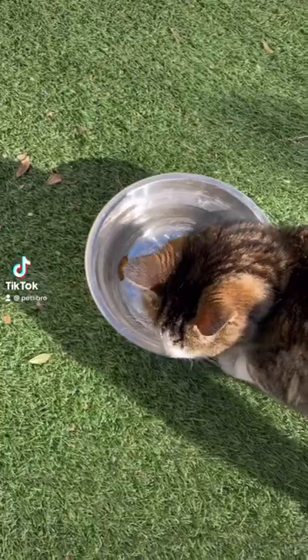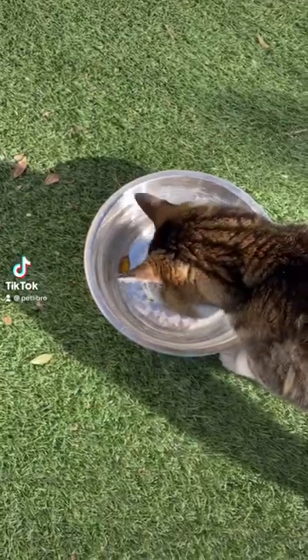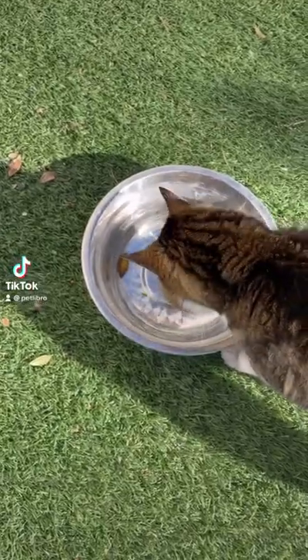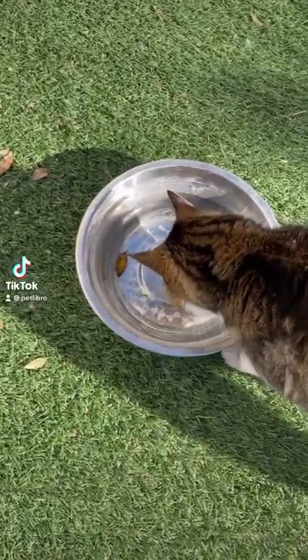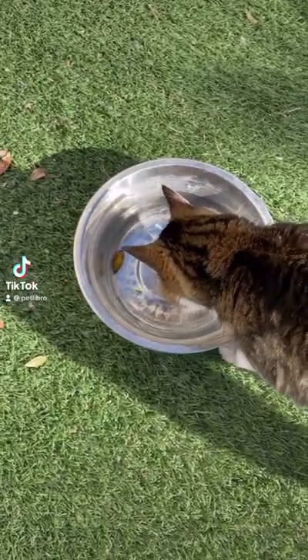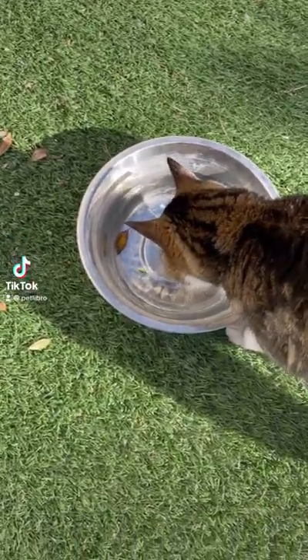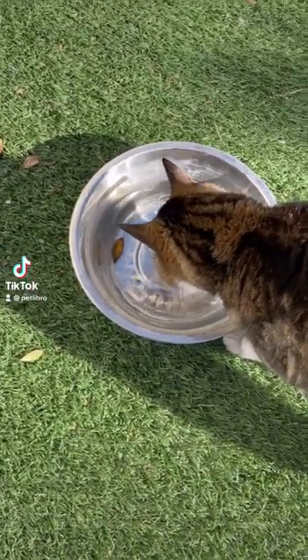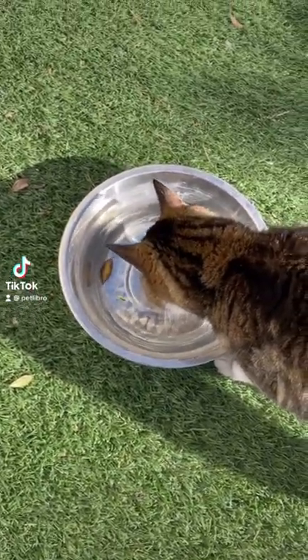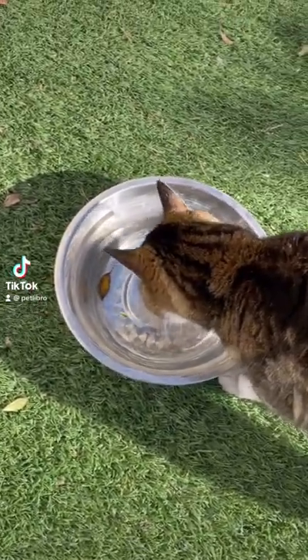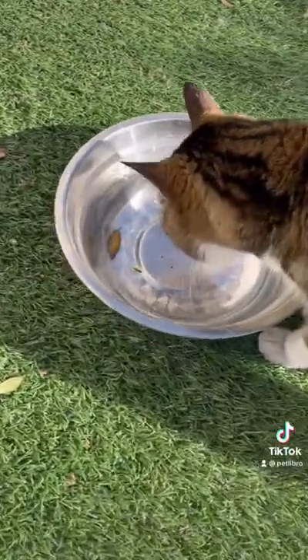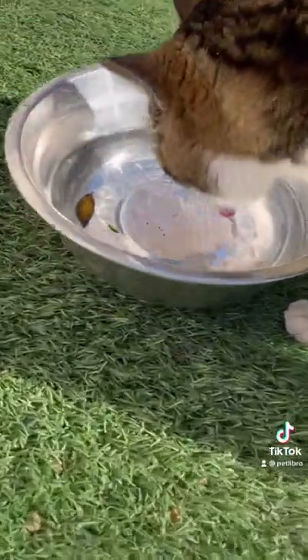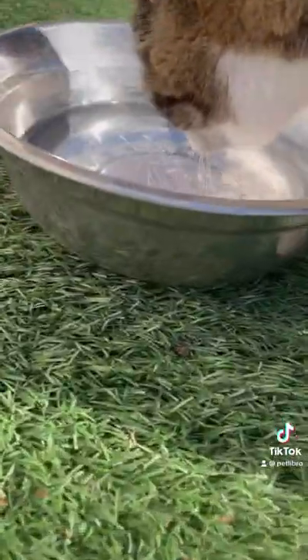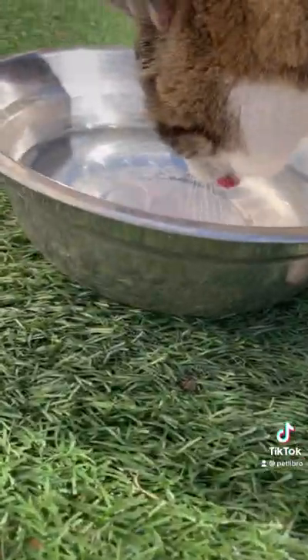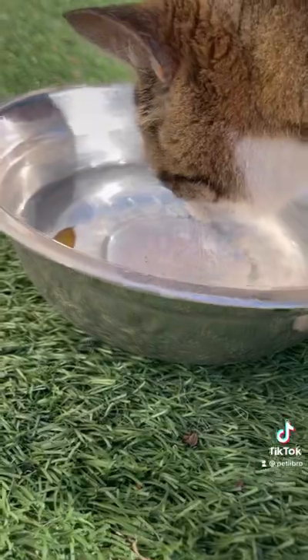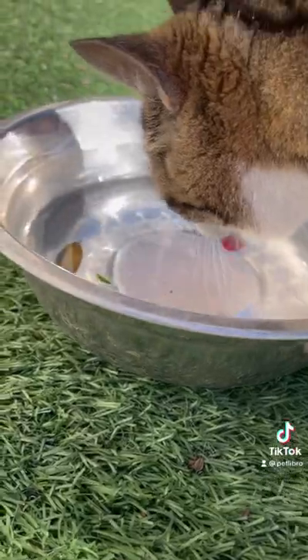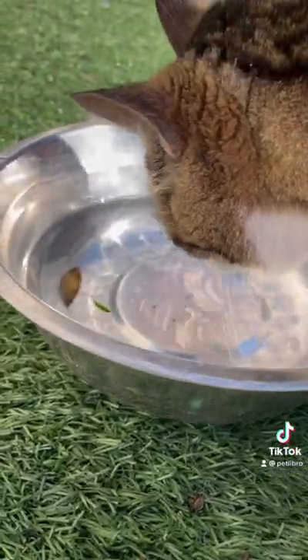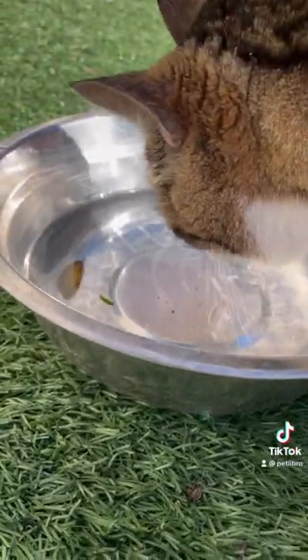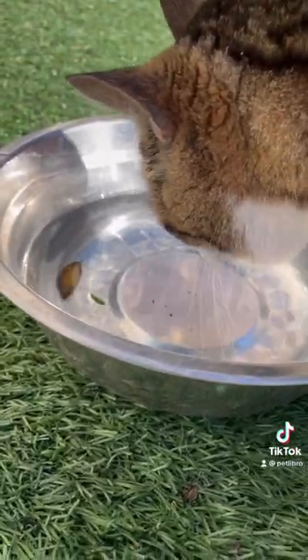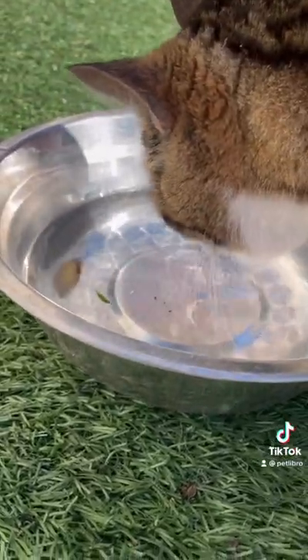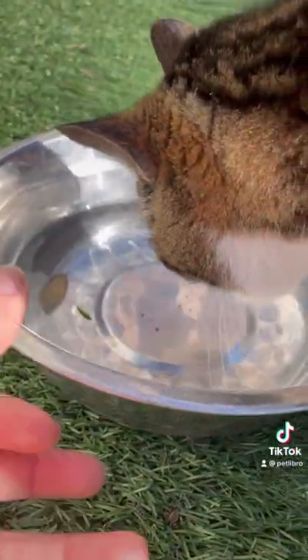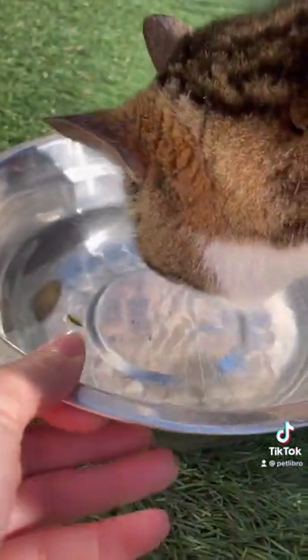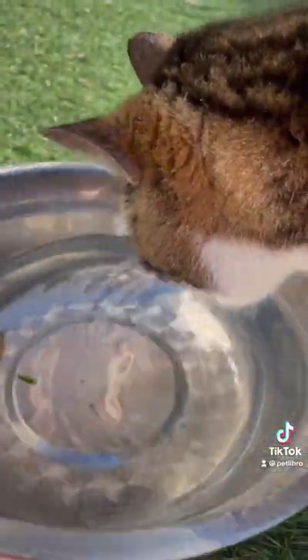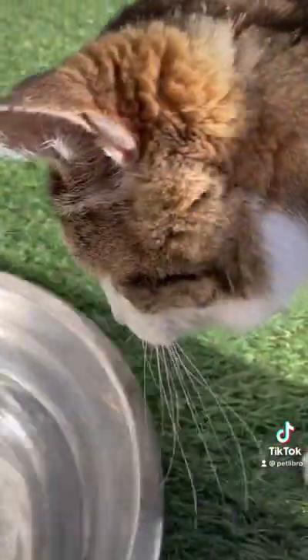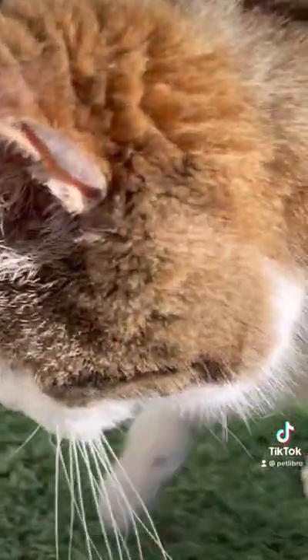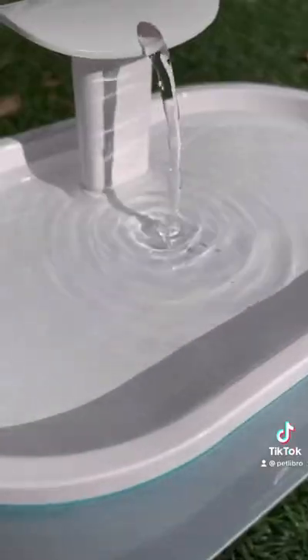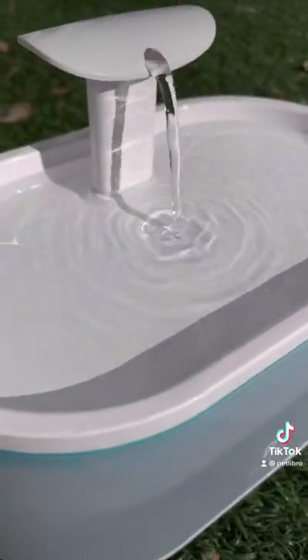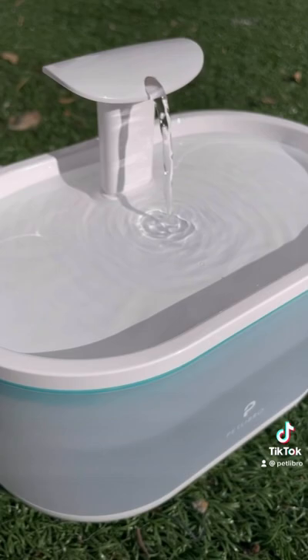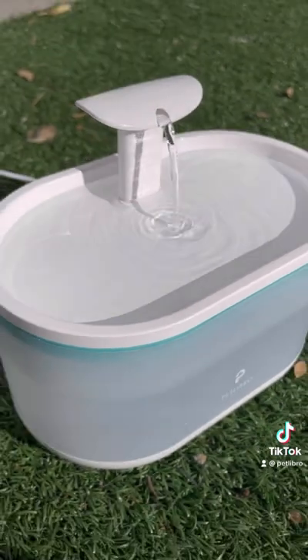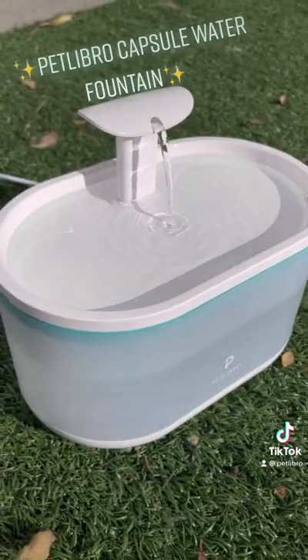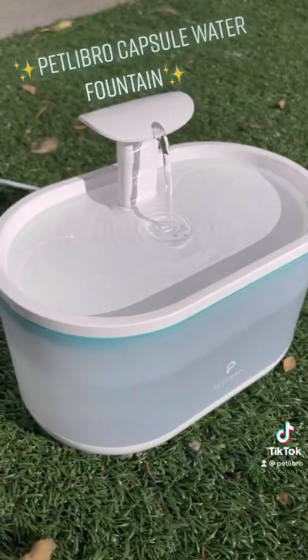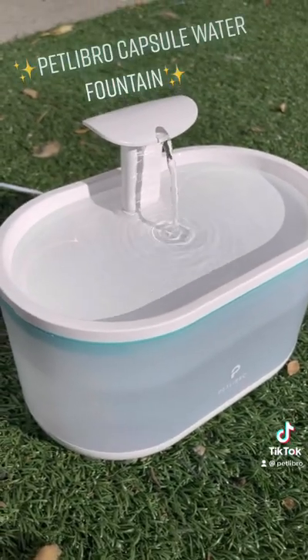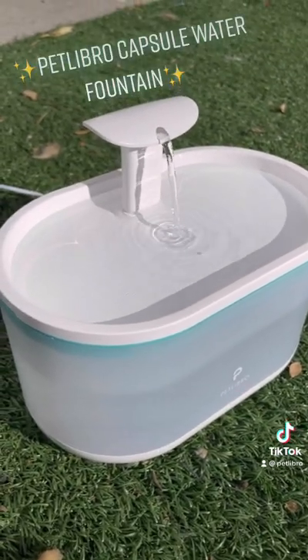Oh my gosh, you guys, this is really embarrassing, but this is what my cat drinks out of in the backyard. There's a leaf in there. Let's upgrade right now — I present you a material girl with a water fountain.